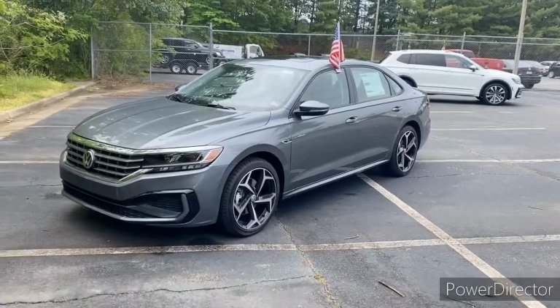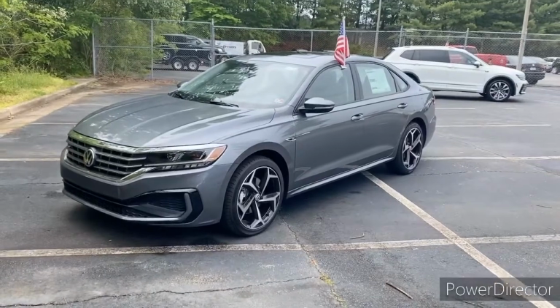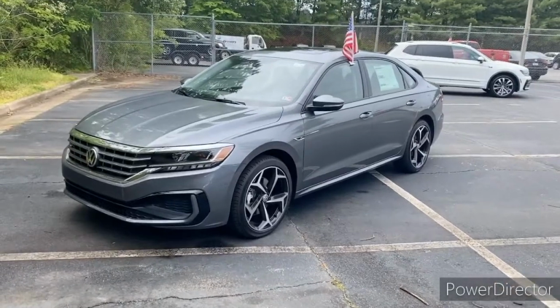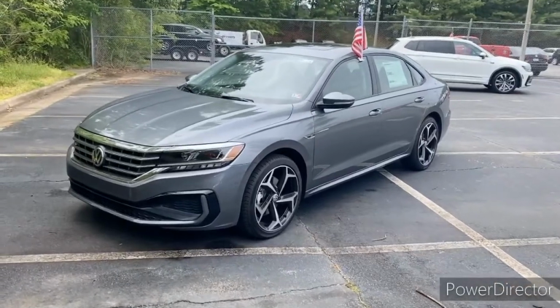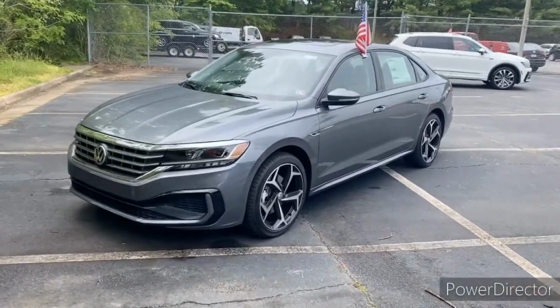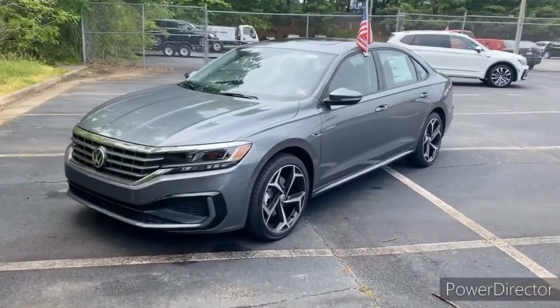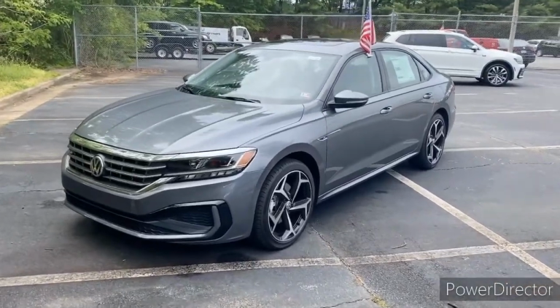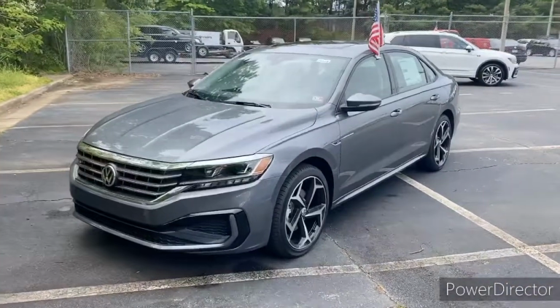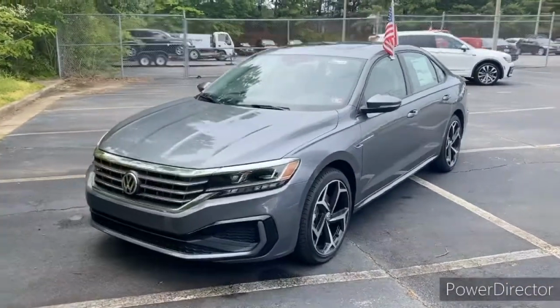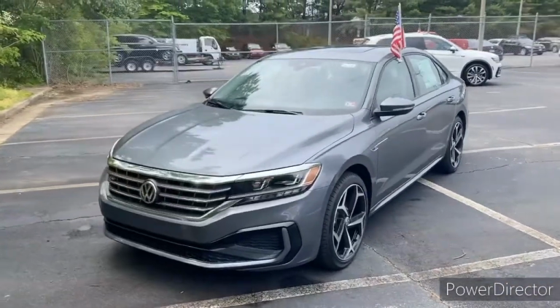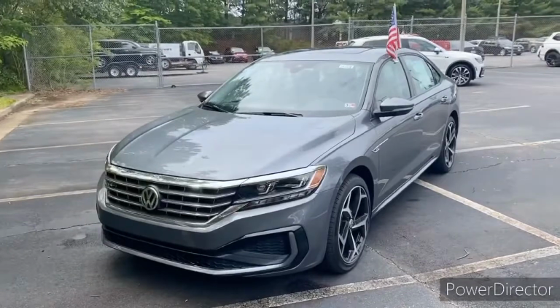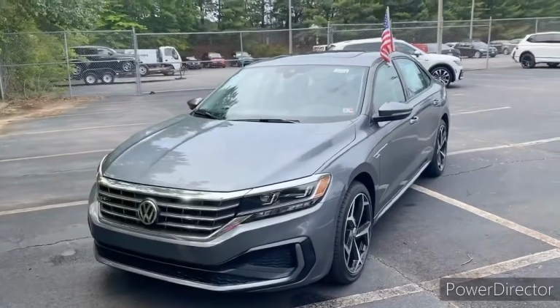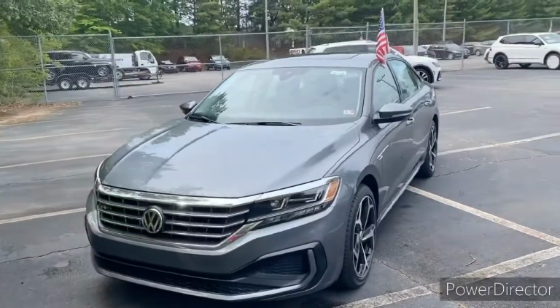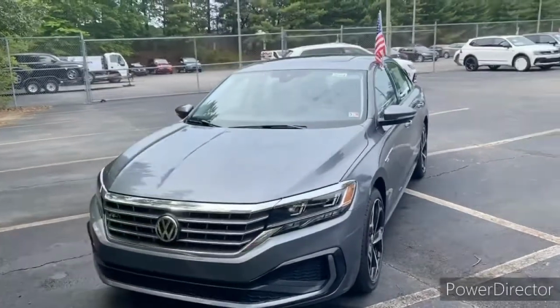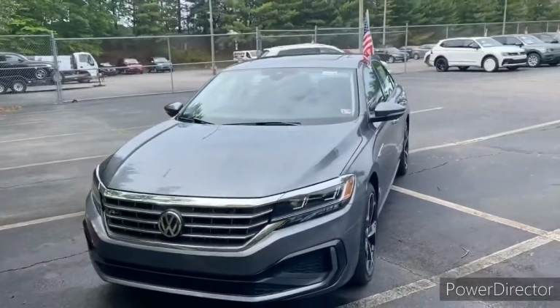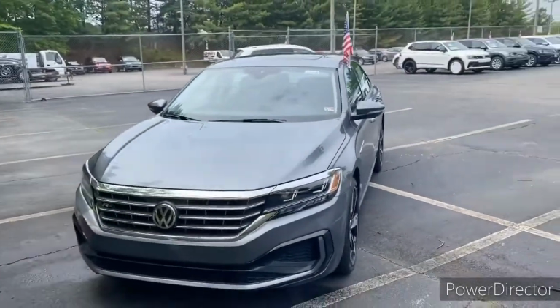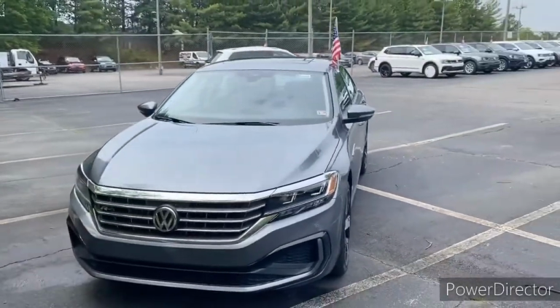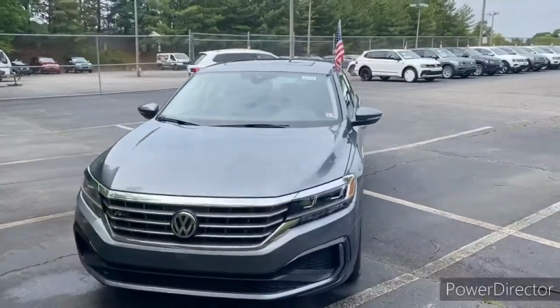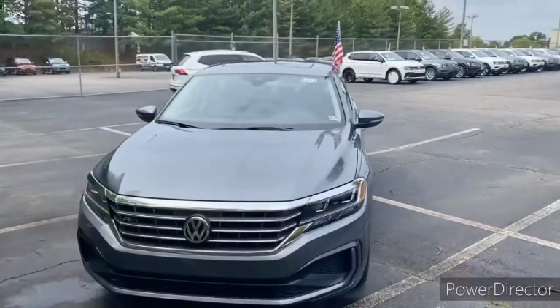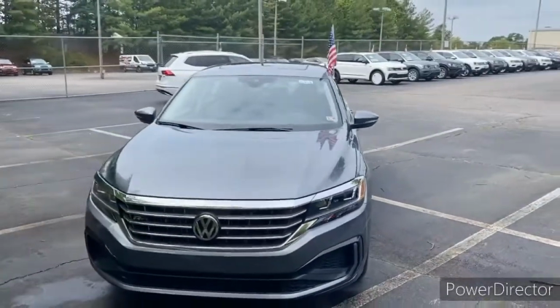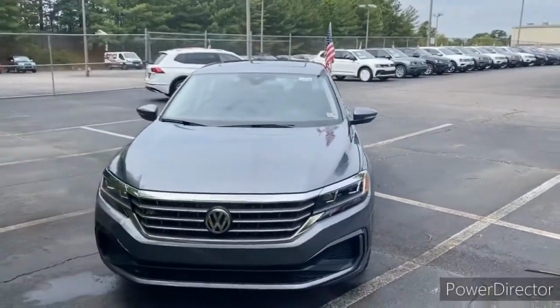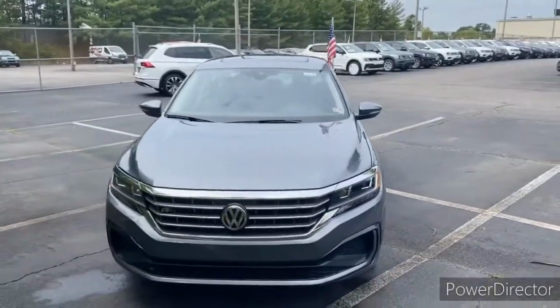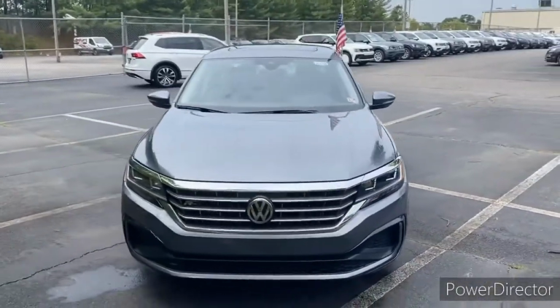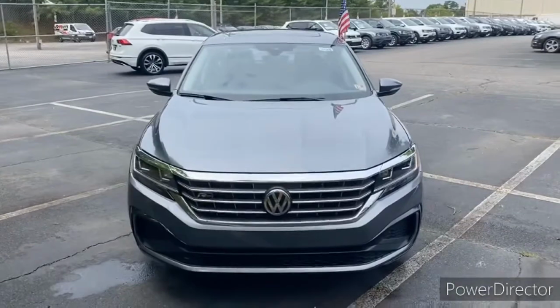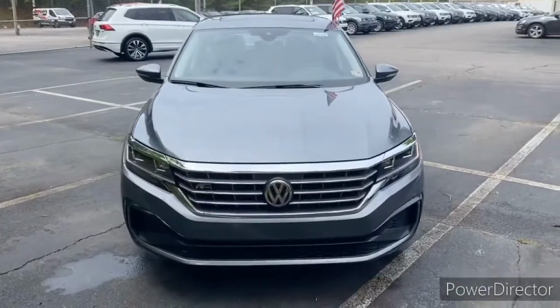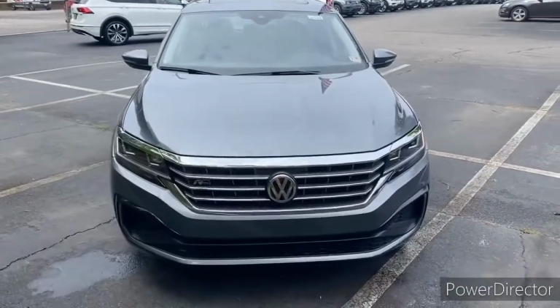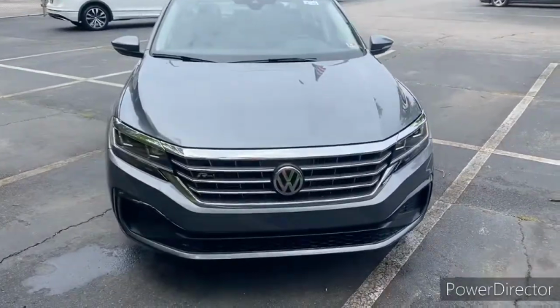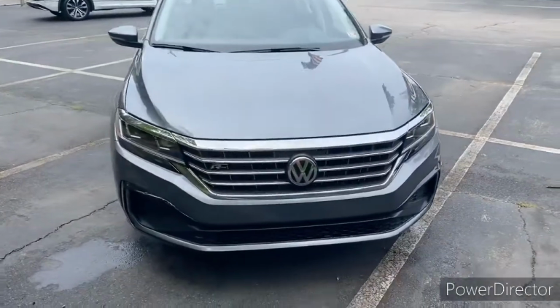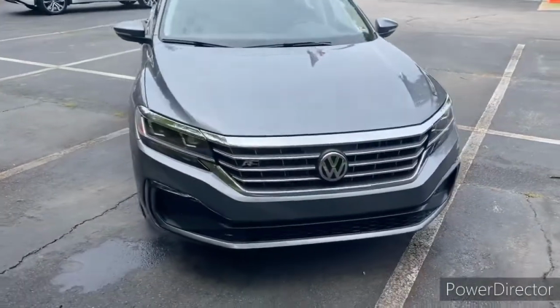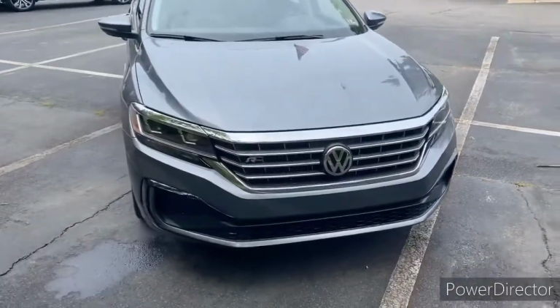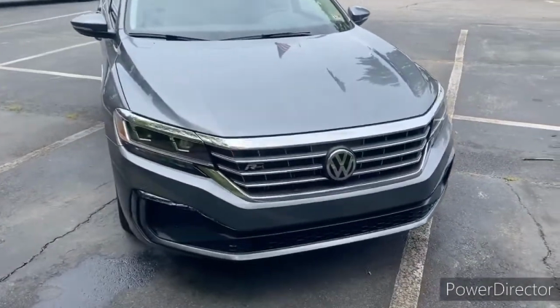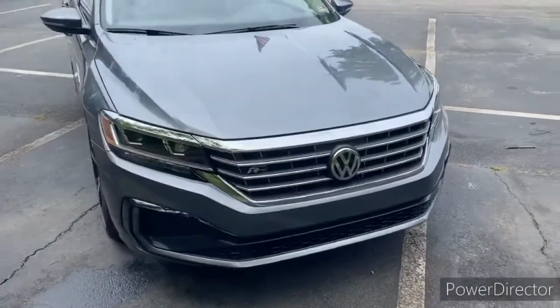Hi, this is Aaron Montgomery from Browns Richmond Volkswagen, just making a little video for you on the 2020 Volkswagen Passat R-Line with the platinum gray exterior and the black interior. This is the first year of the new body style, the 2020s.